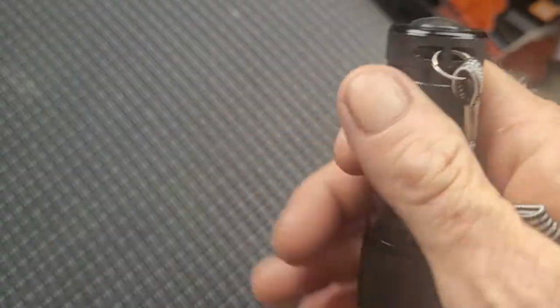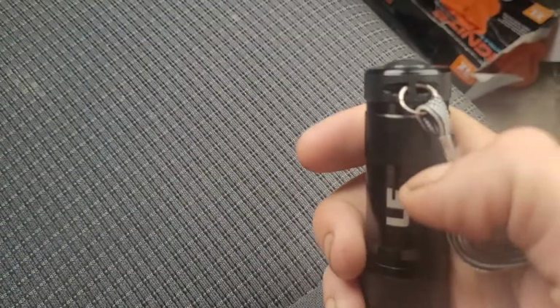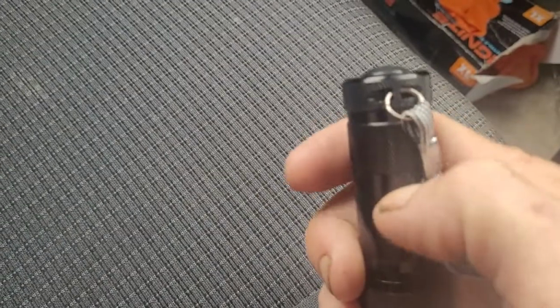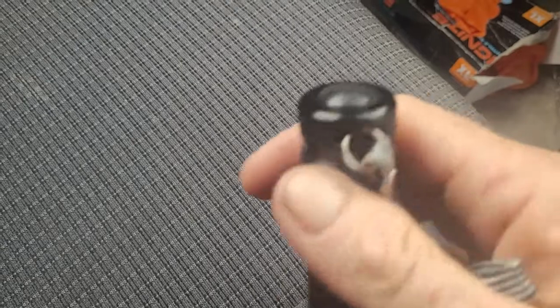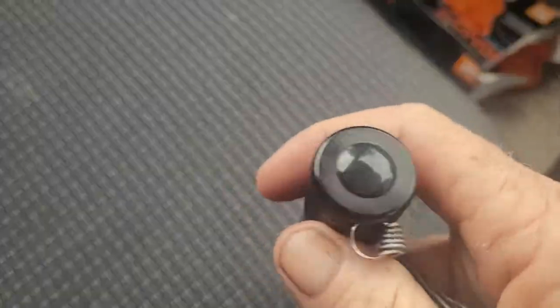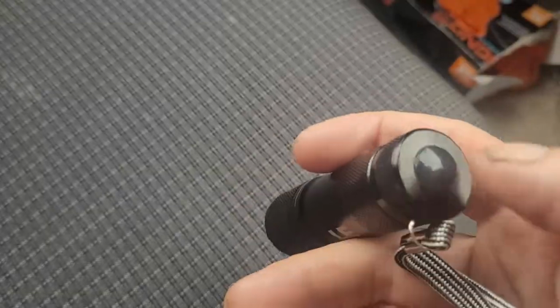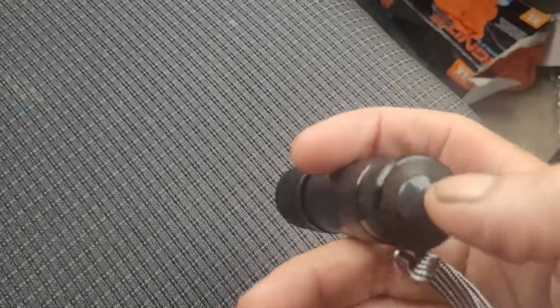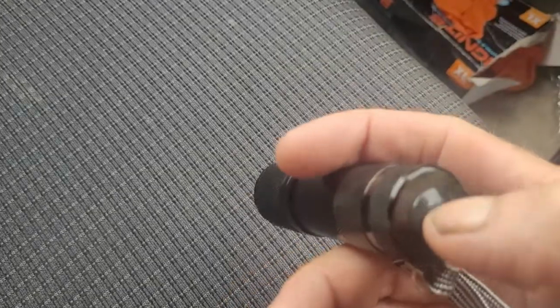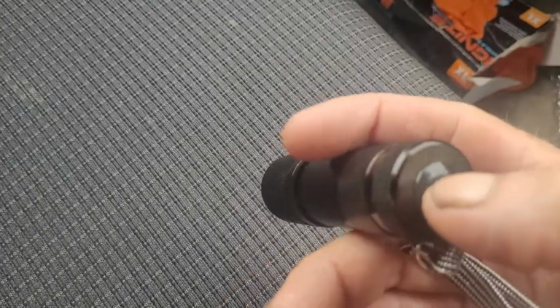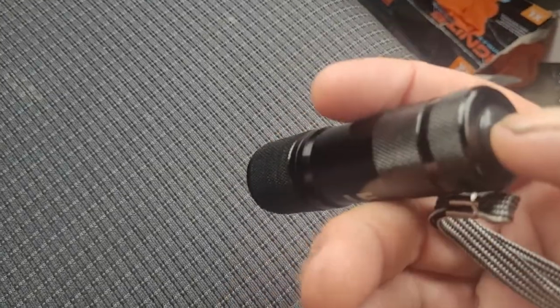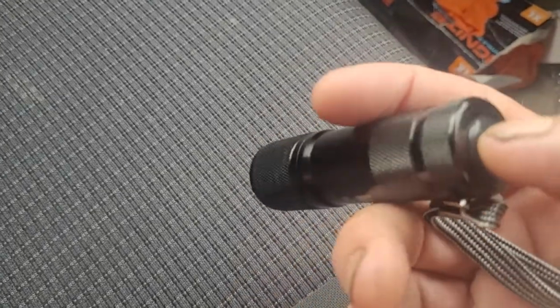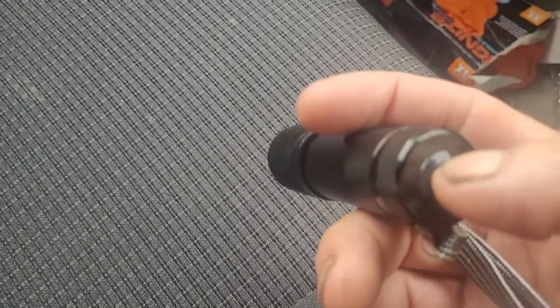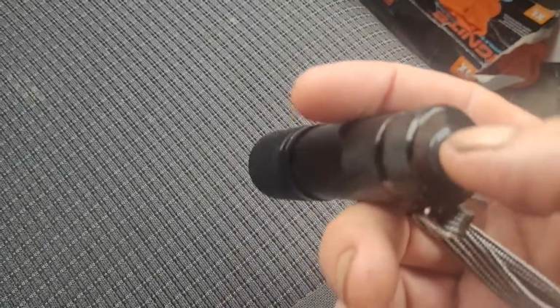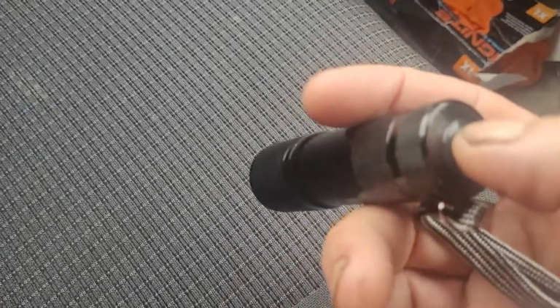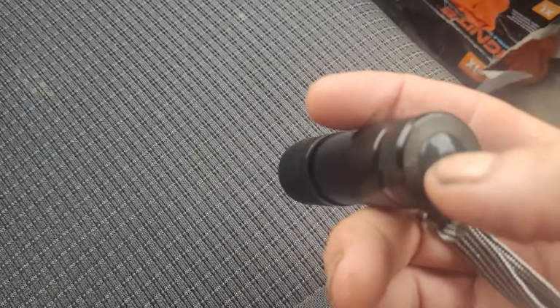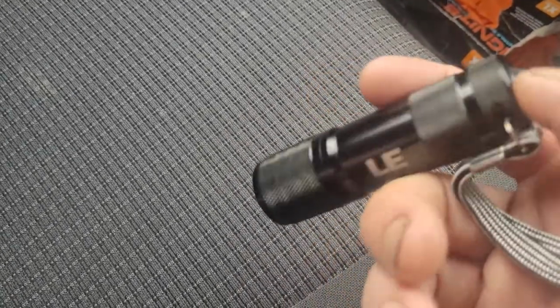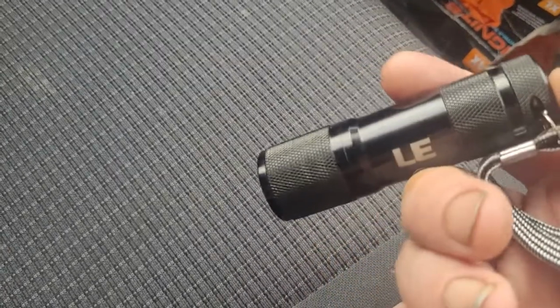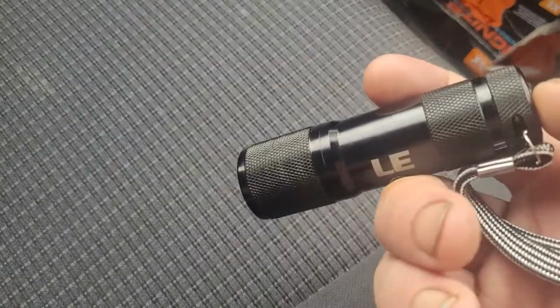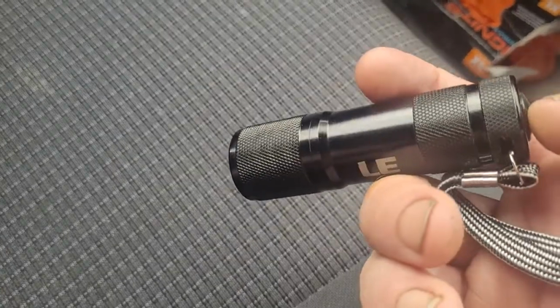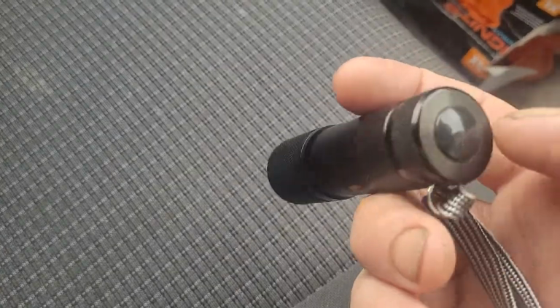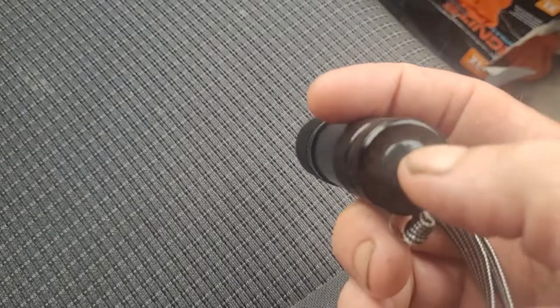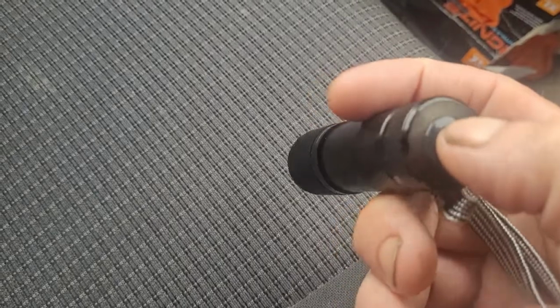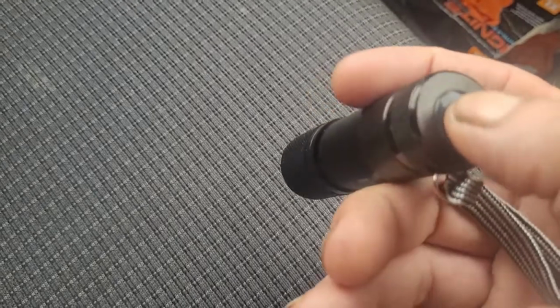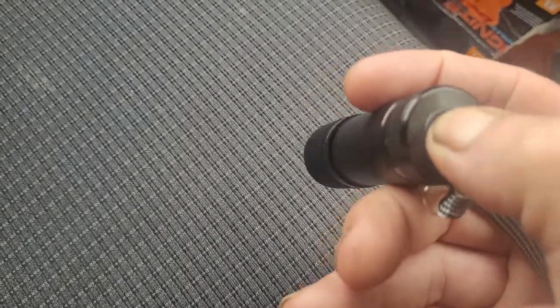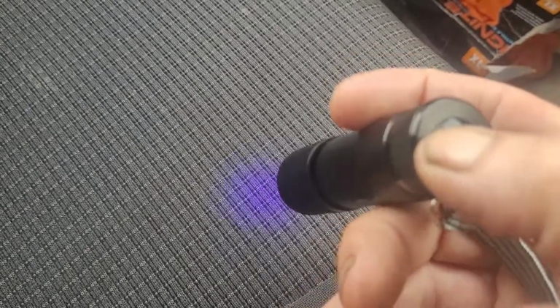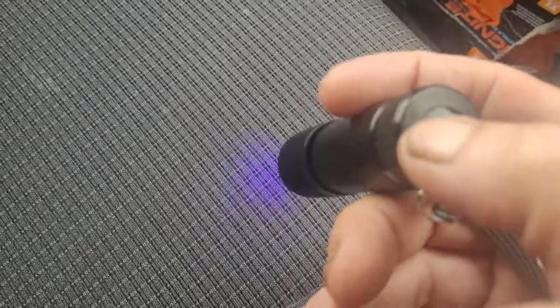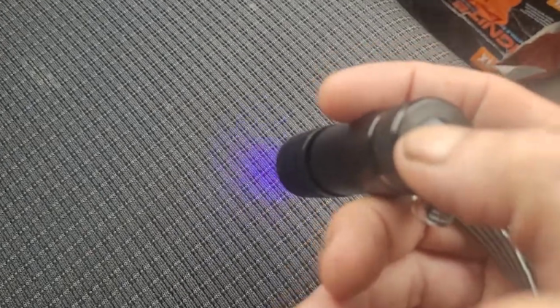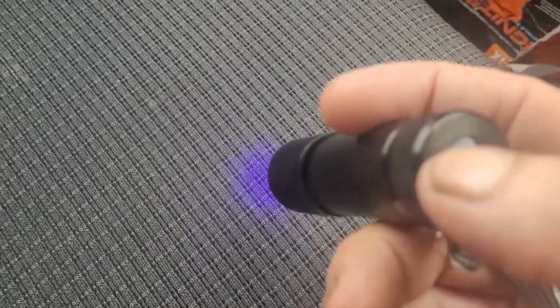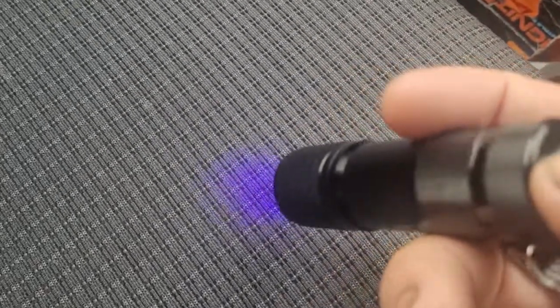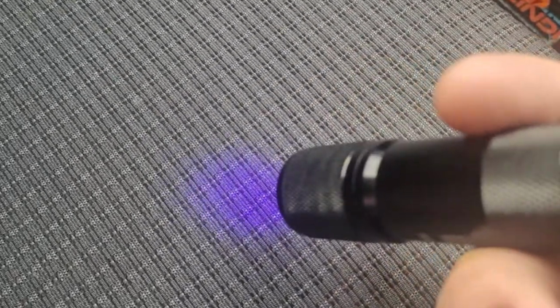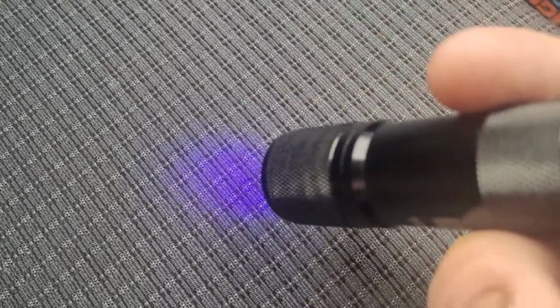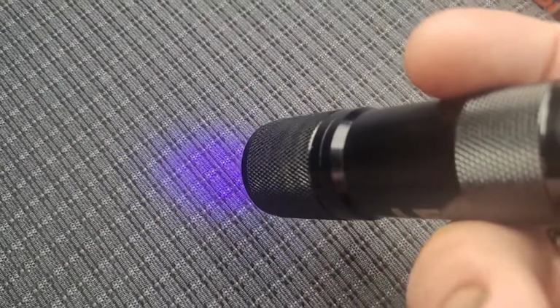It's got three batteries inside. I actually got this about two years ago and I'm surprised the batteries still have charge. There you go, as you can see.